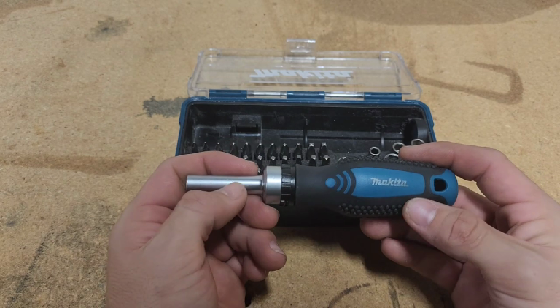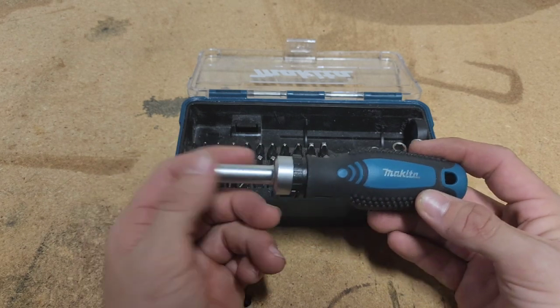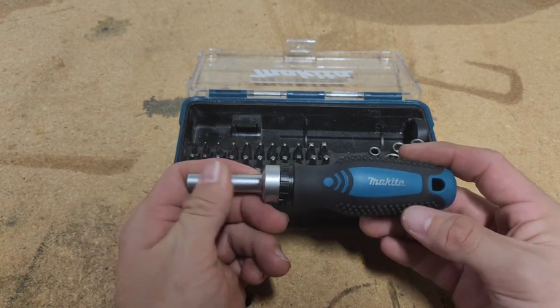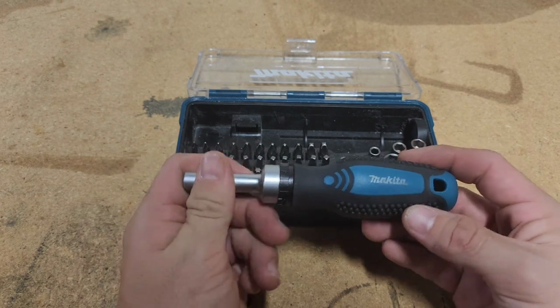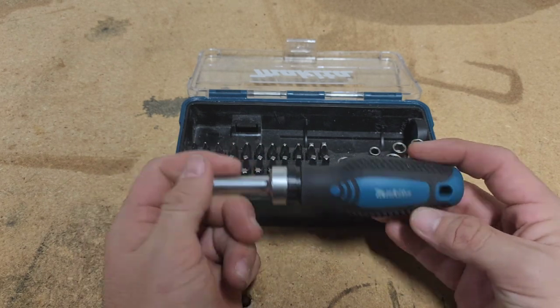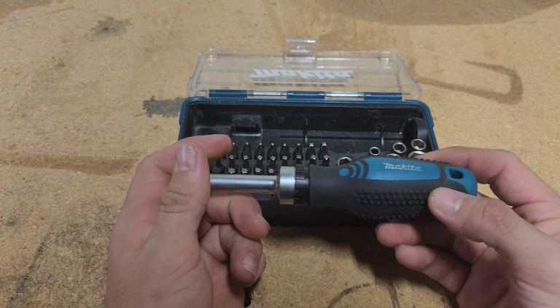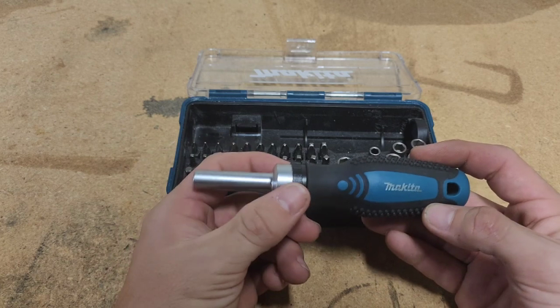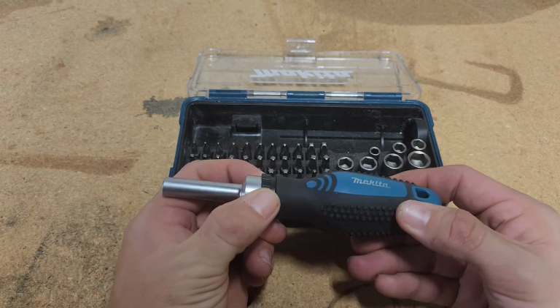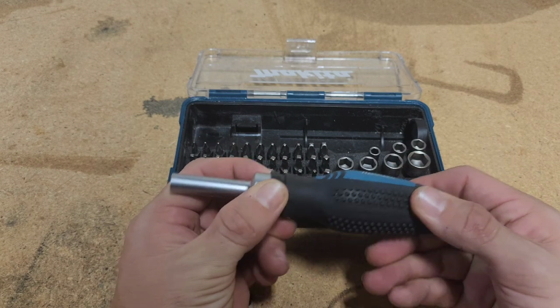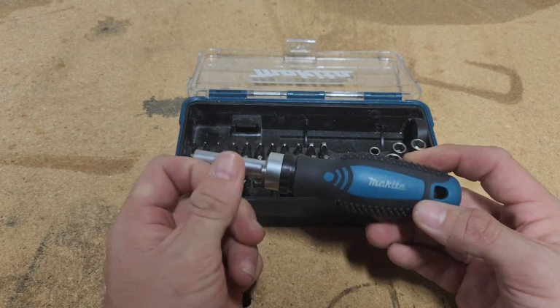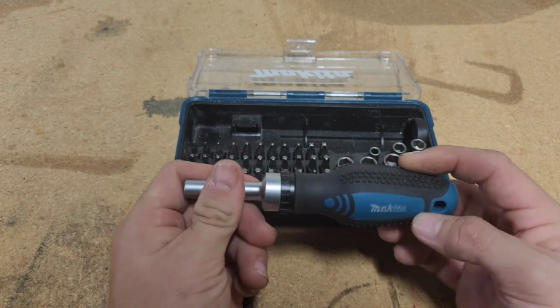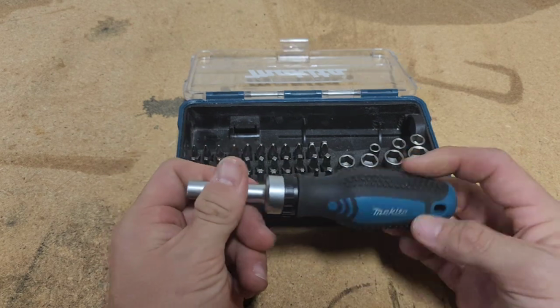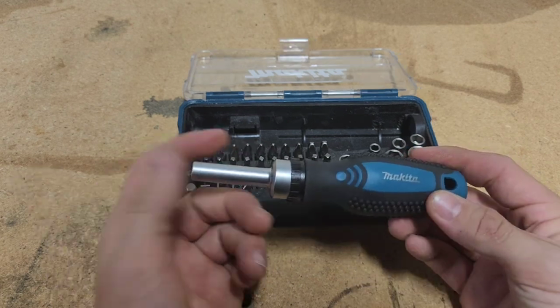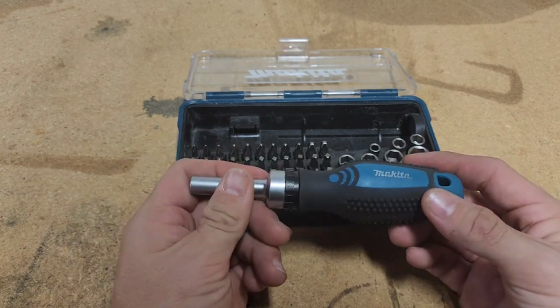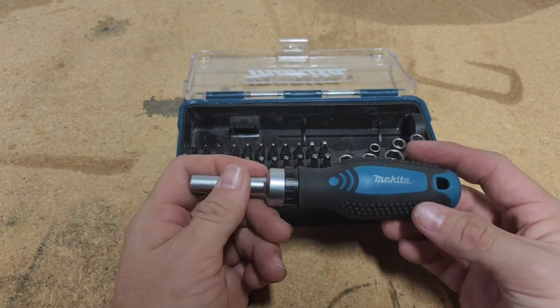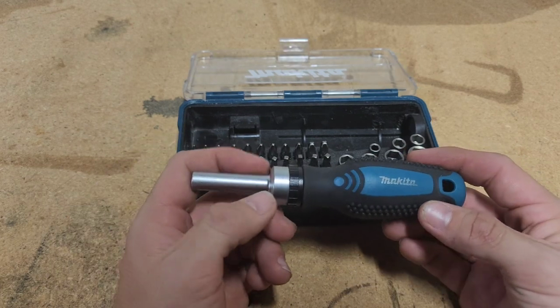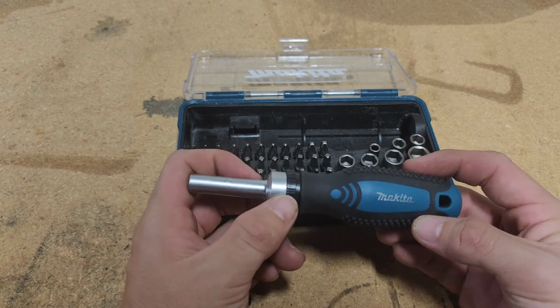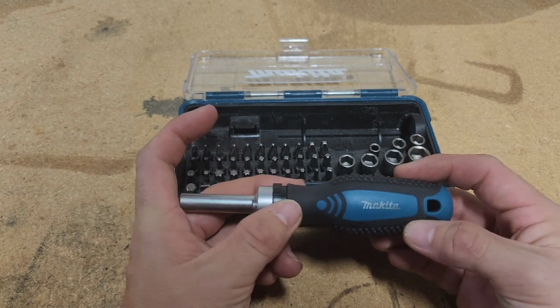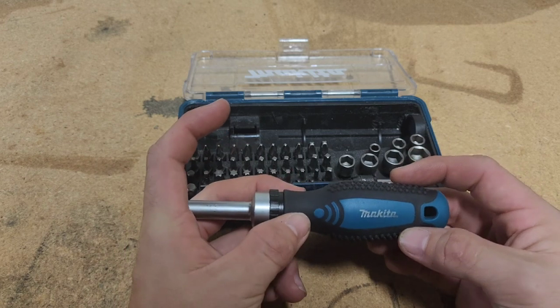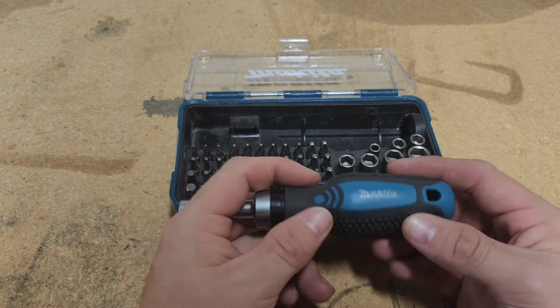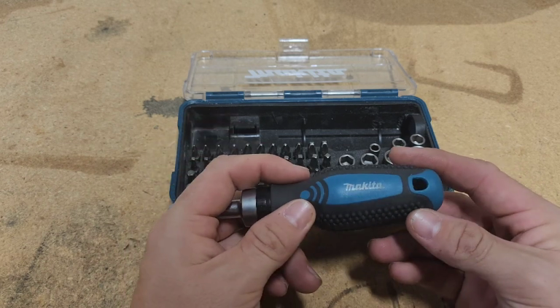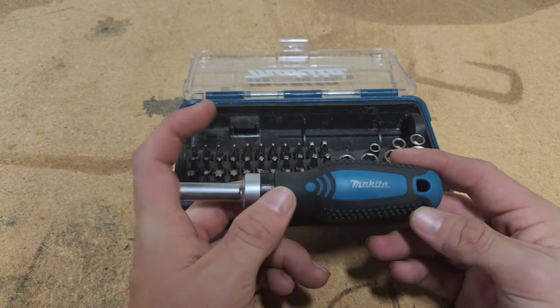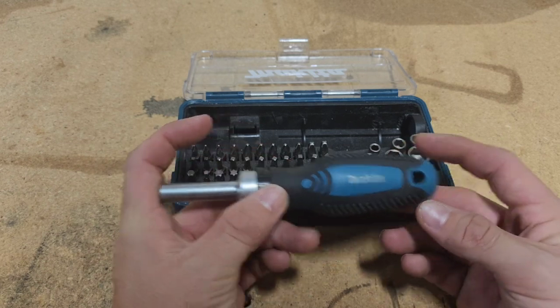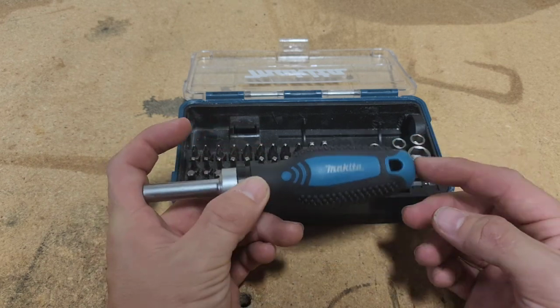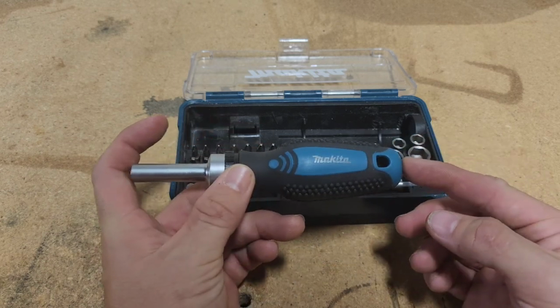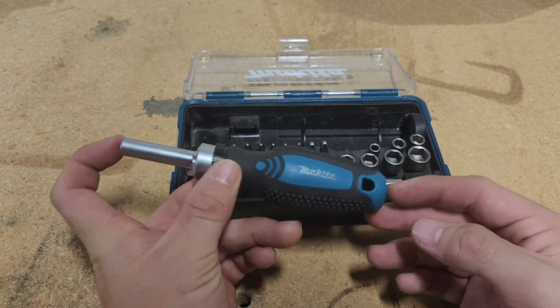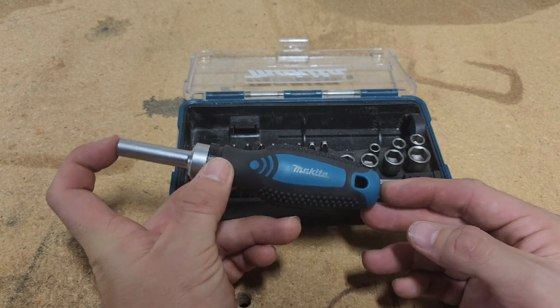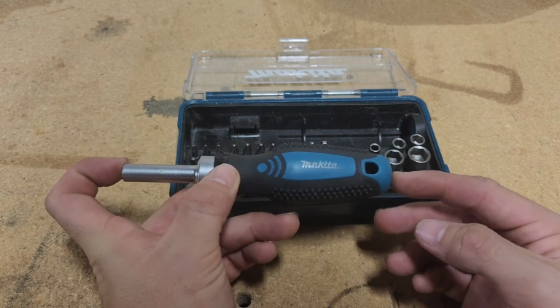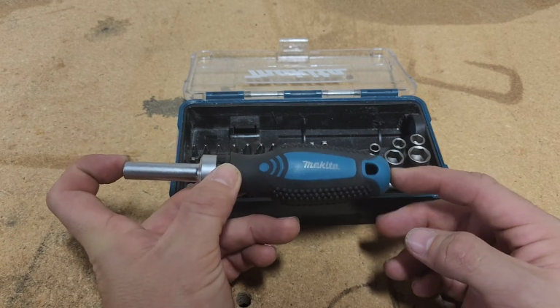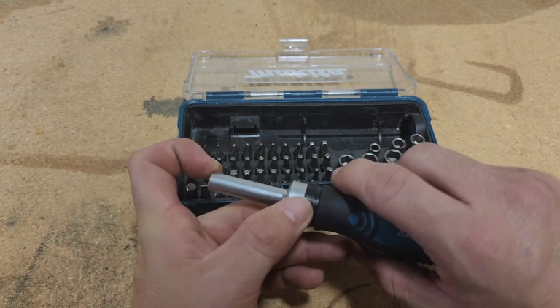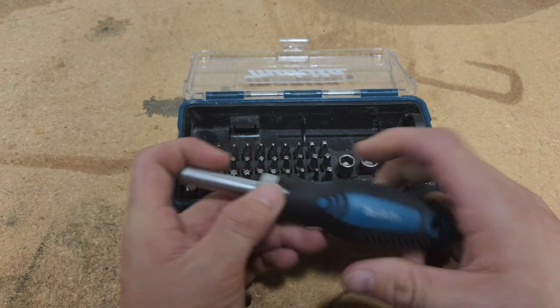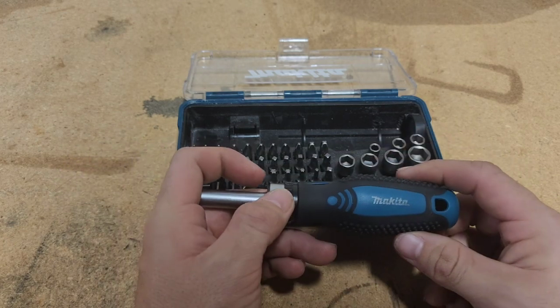I think that is mostly just from torquing it down too much, which is something you never want to do with a ratcheting screwdriver. It's a pretty delicate mechanism, and it's not through-tanged like most regular screwdrivers.